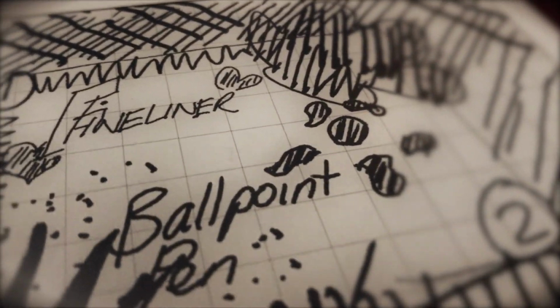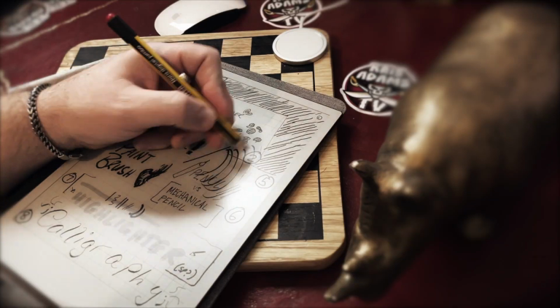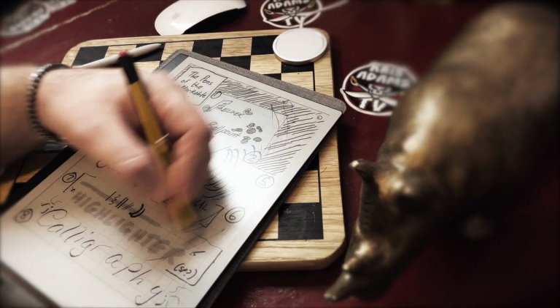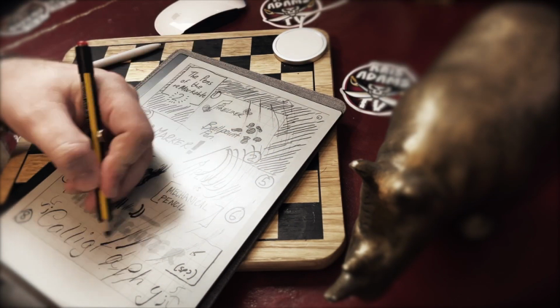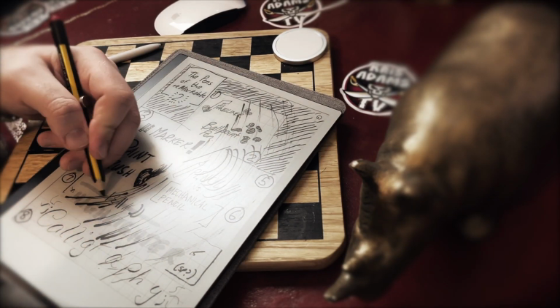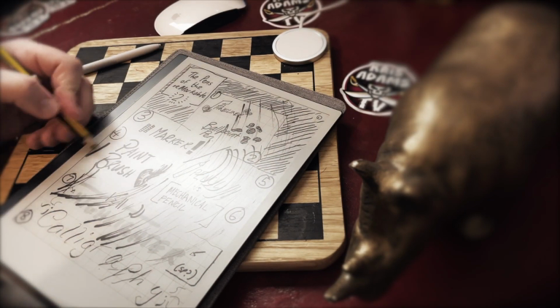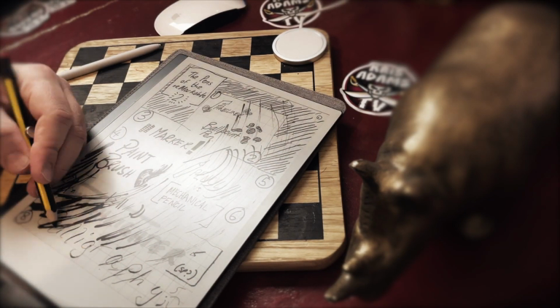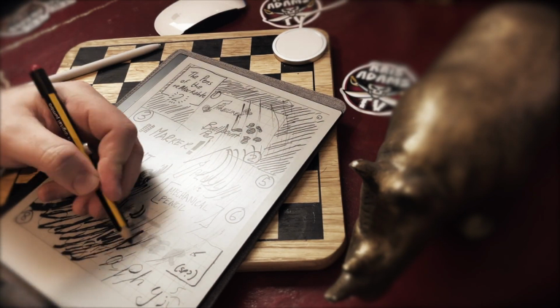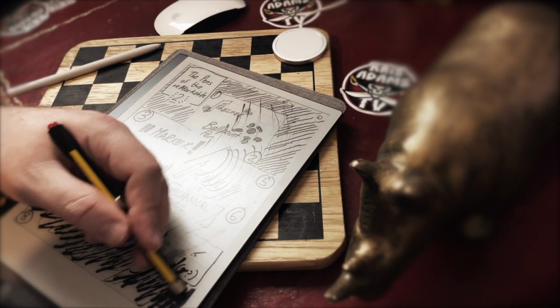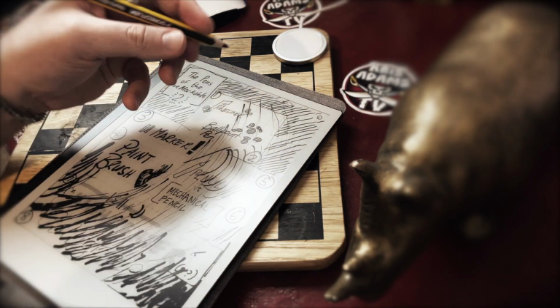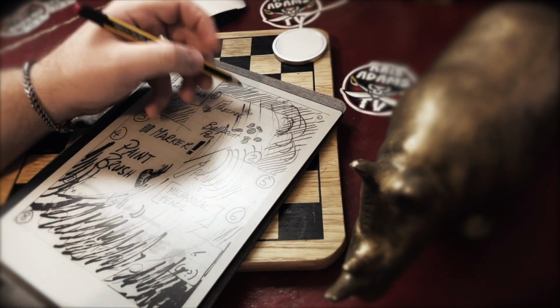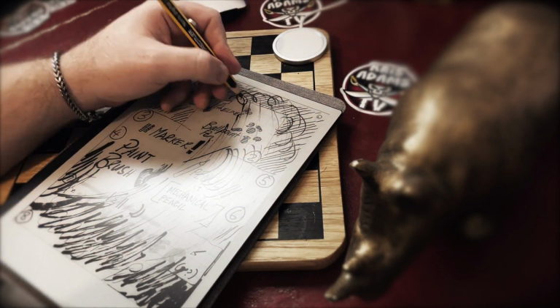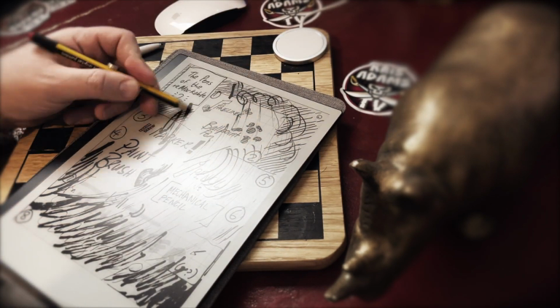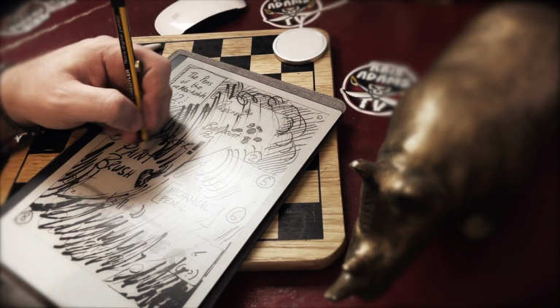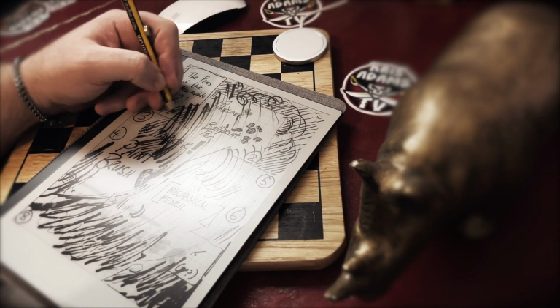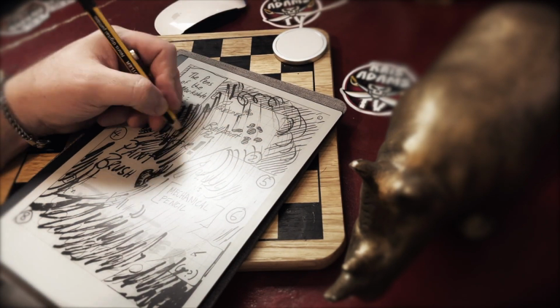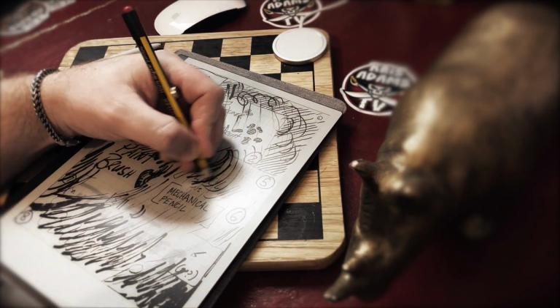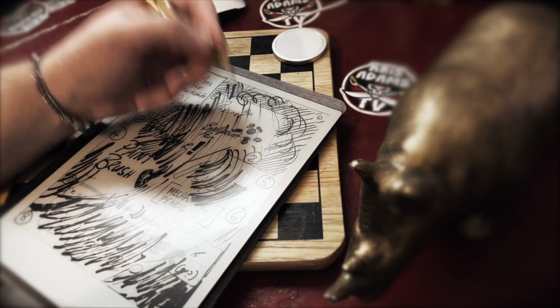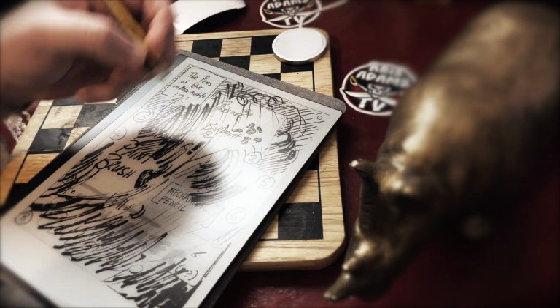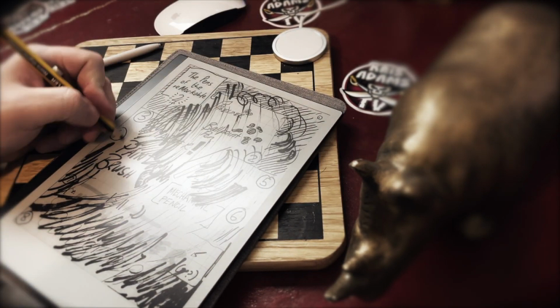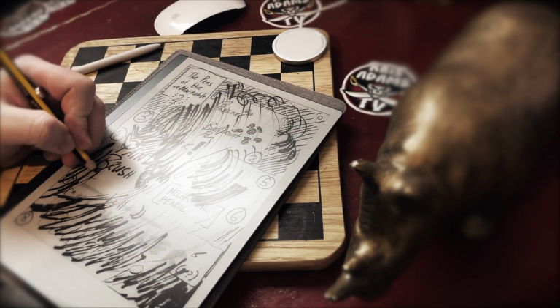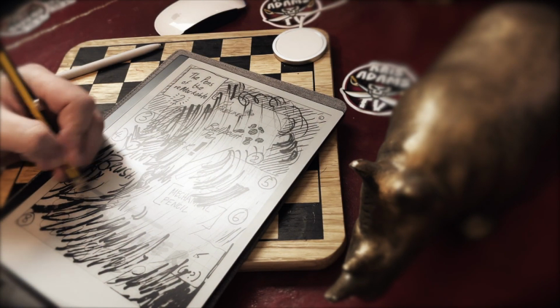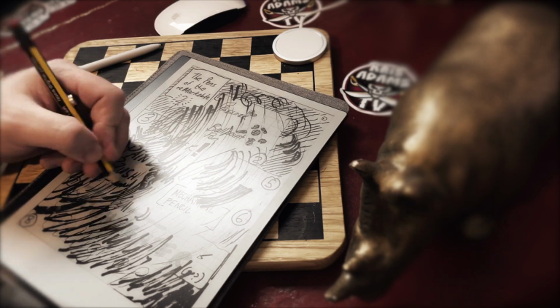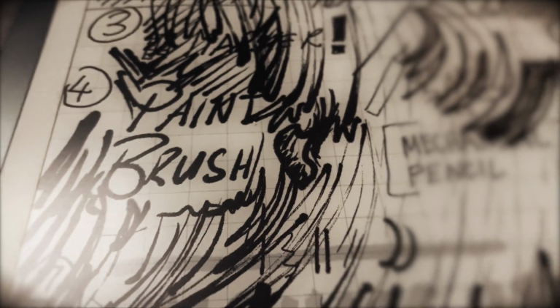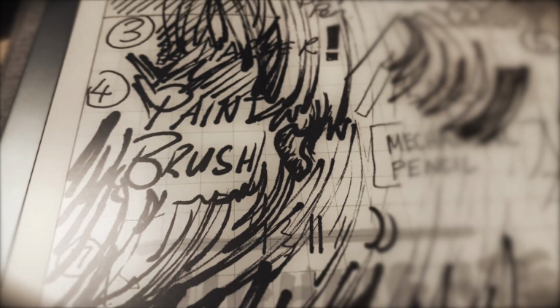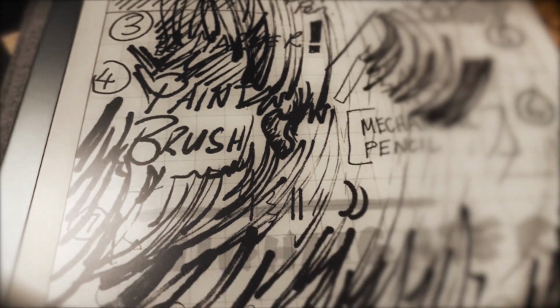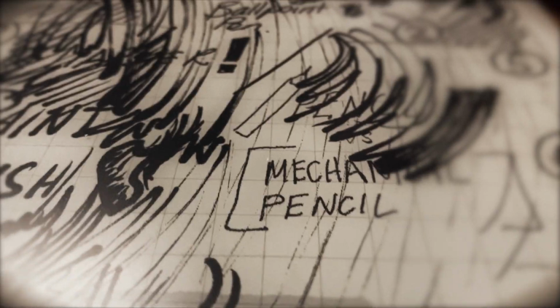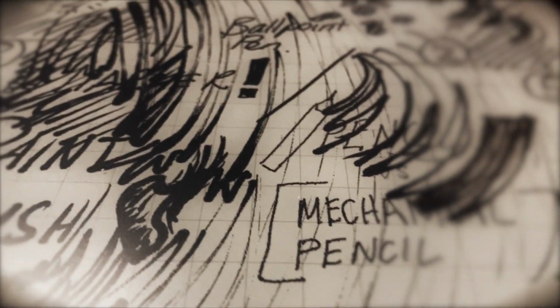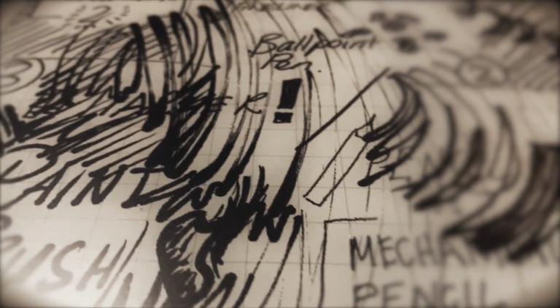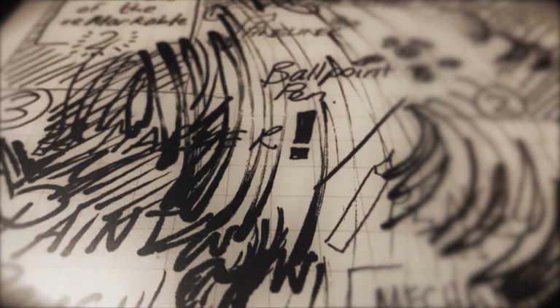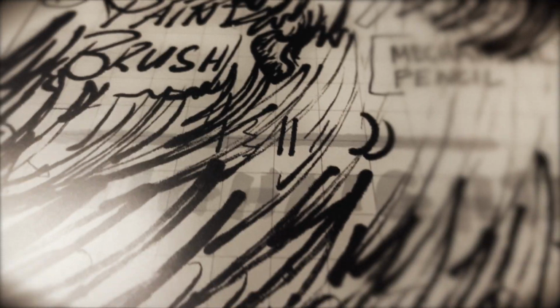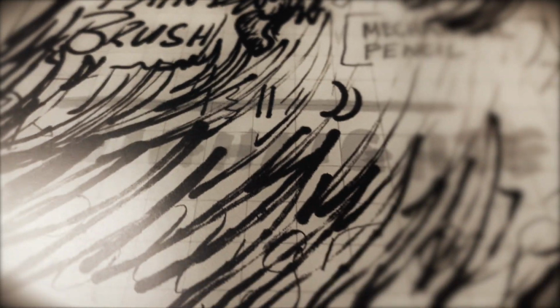The paintbrush will be useful on the Remarkable 4 when colour is introduced. Now, it's just messy and gross. Maybe good for someone, but it's not me and it's not you.